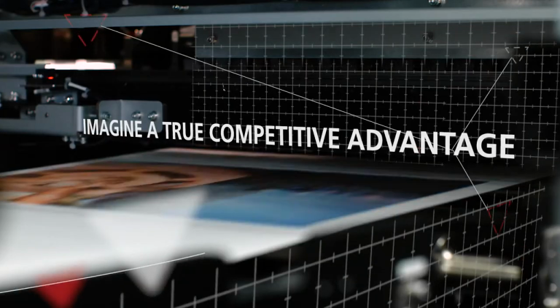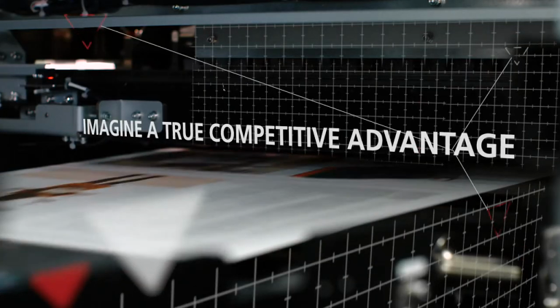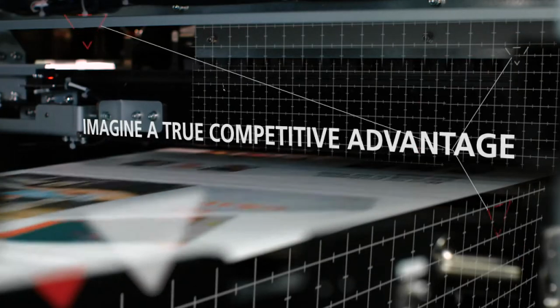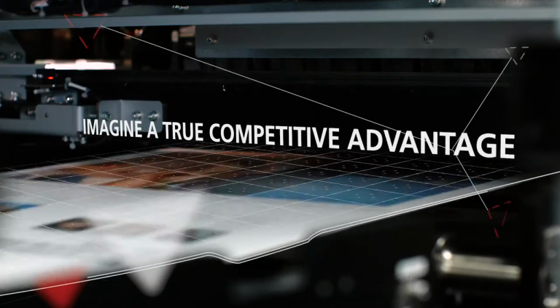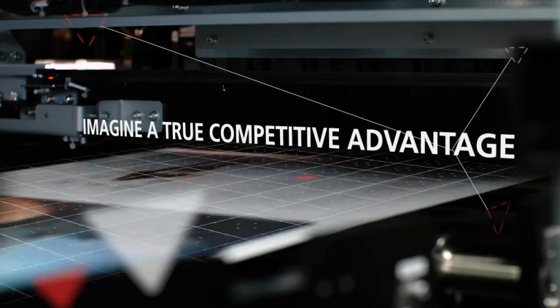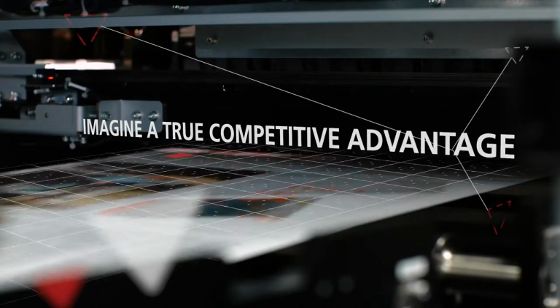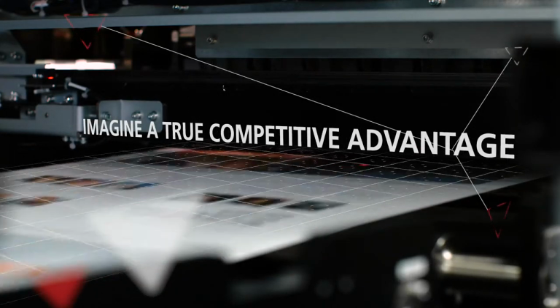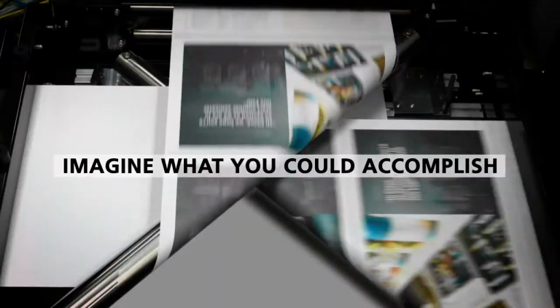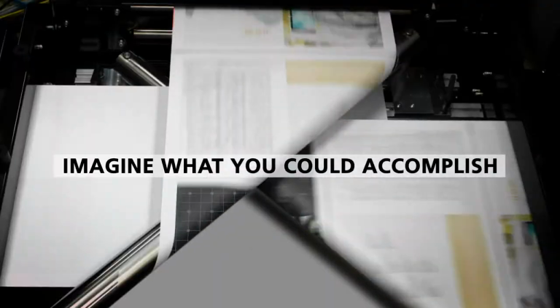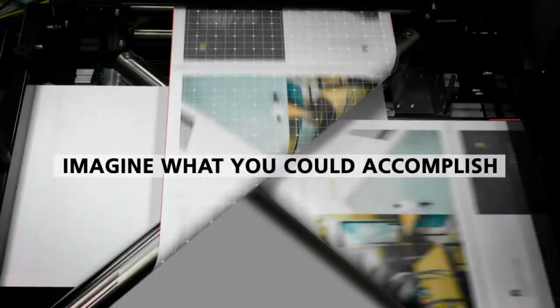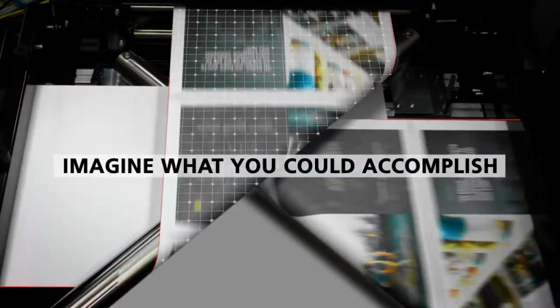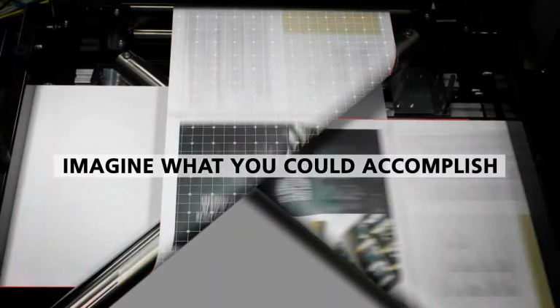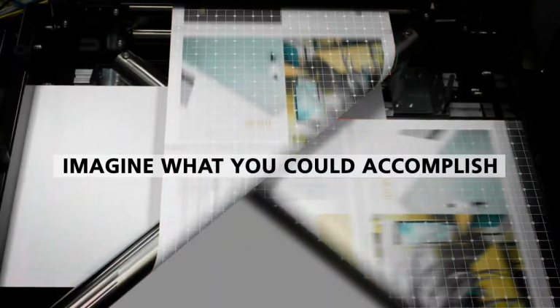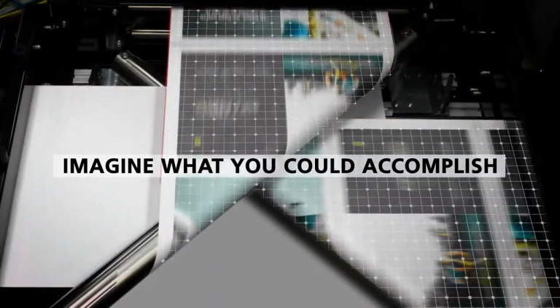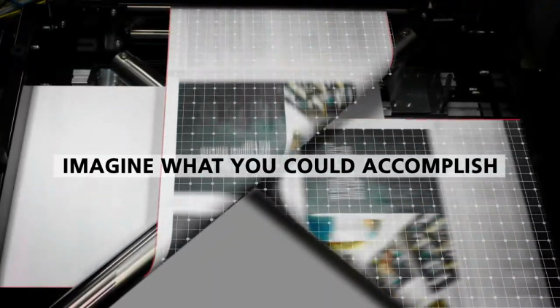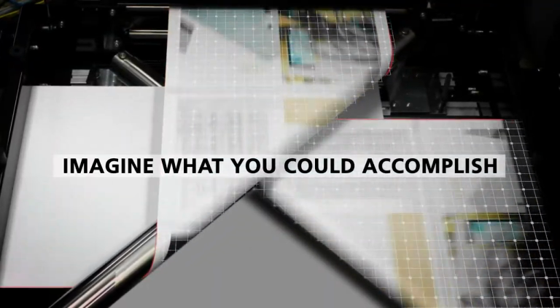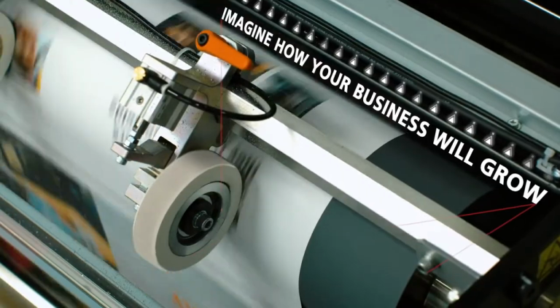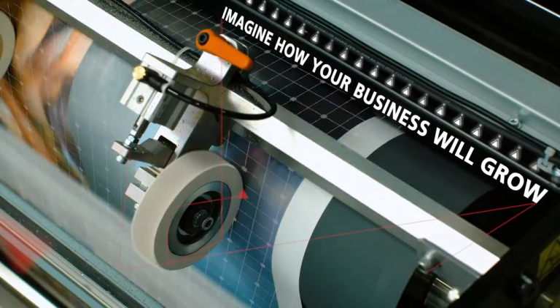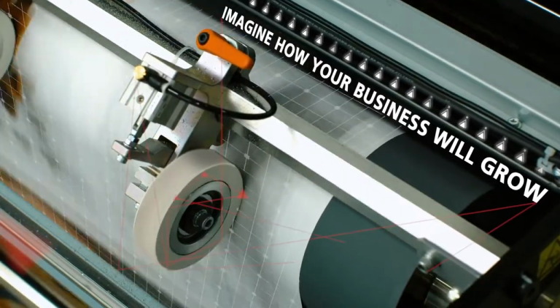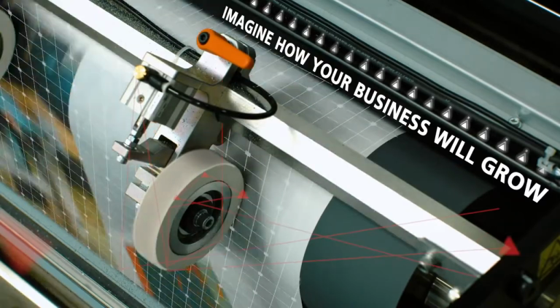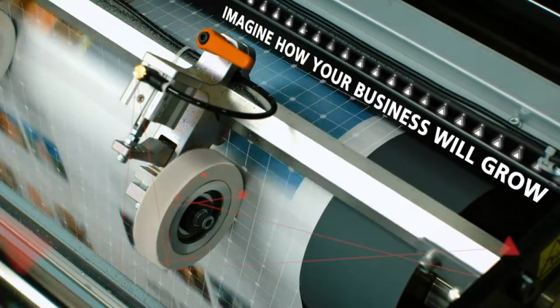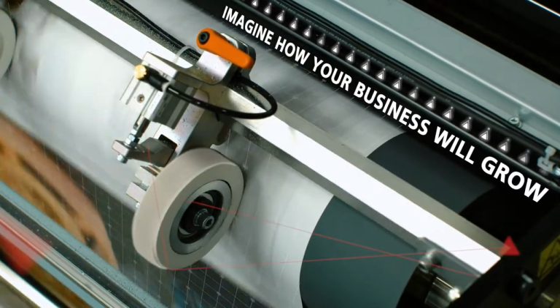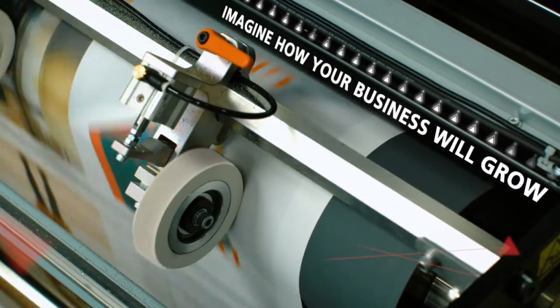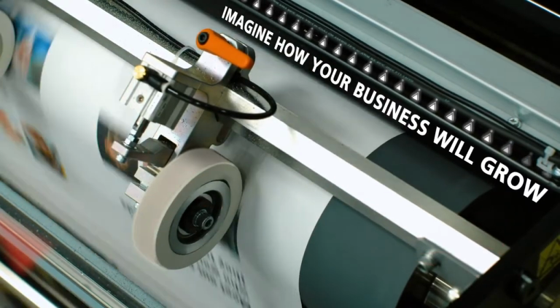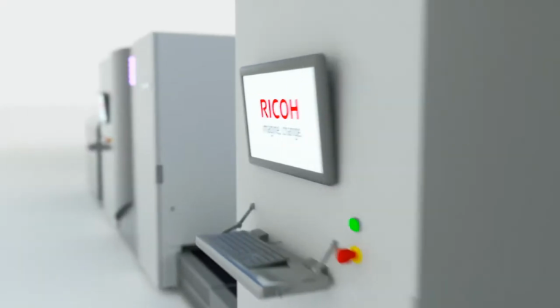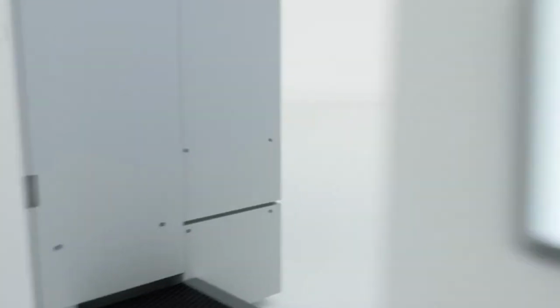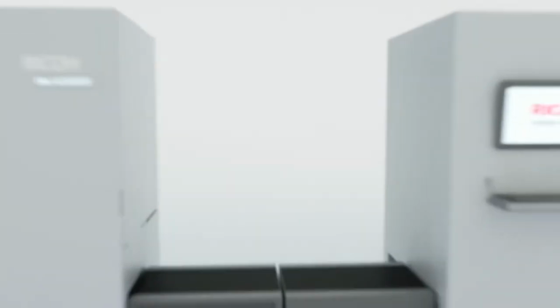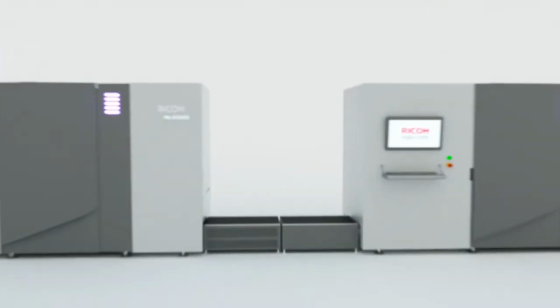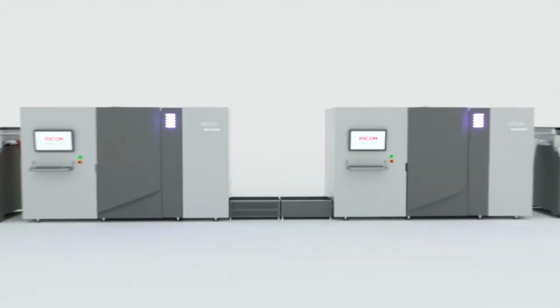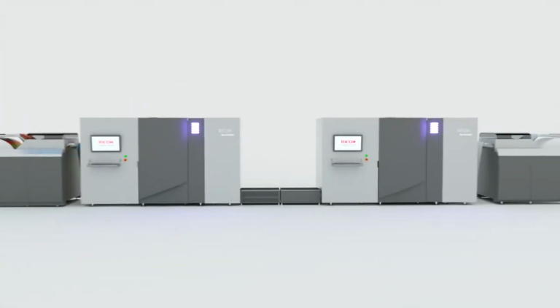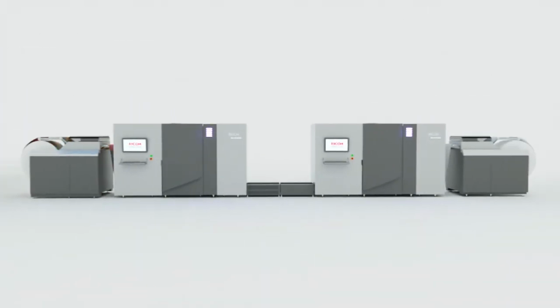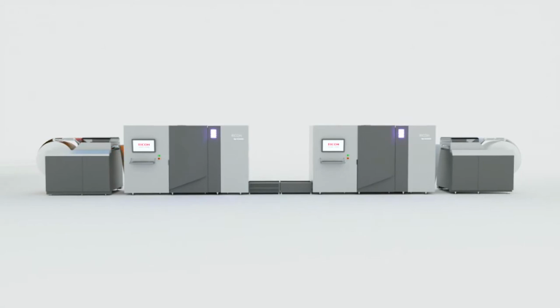Imagine a true competitive advantage. Imagine what you could accomplish. Imagine how your business will grow. Imagine the Ricoh Pro VC-40,000.